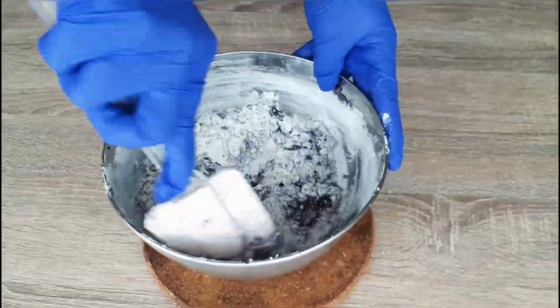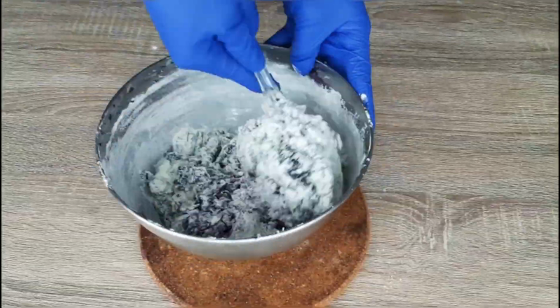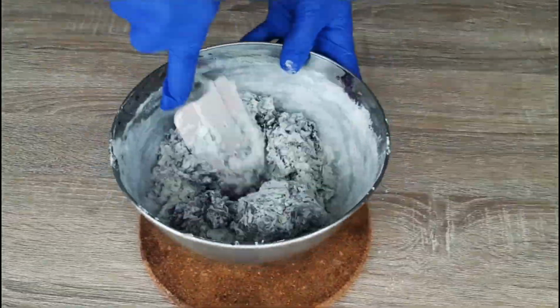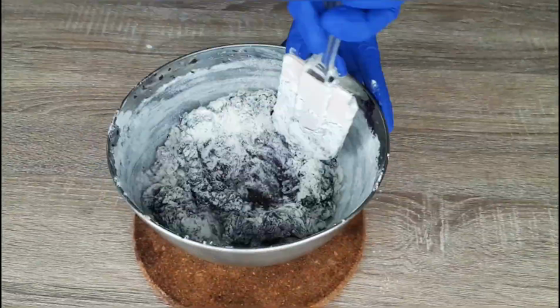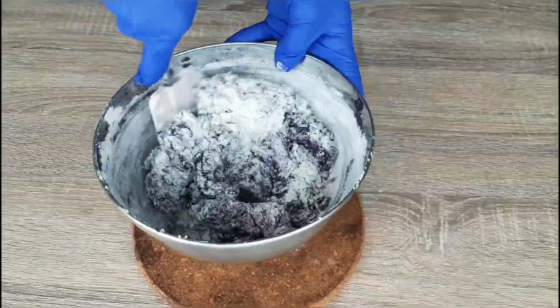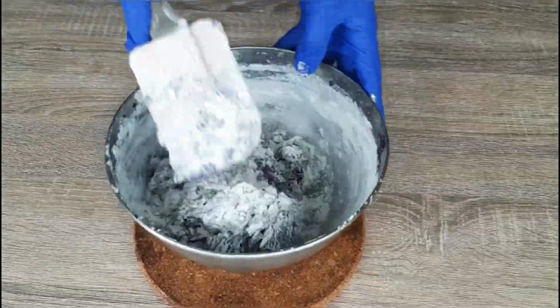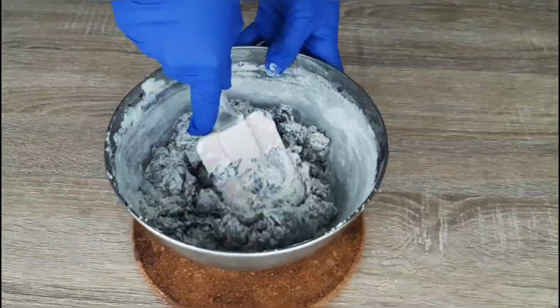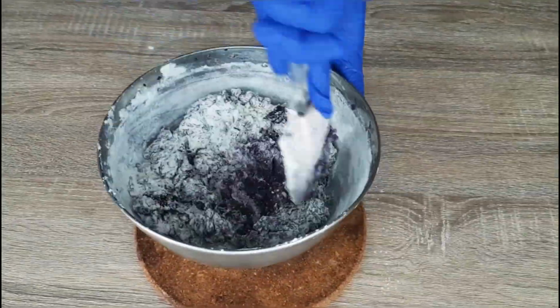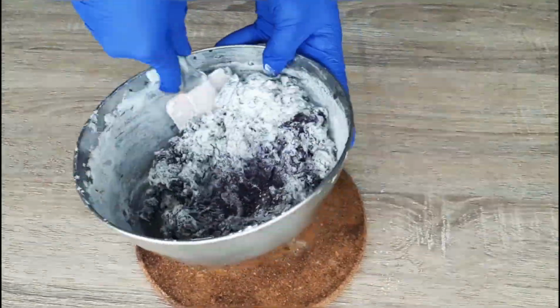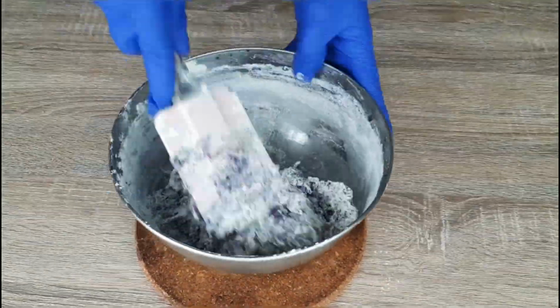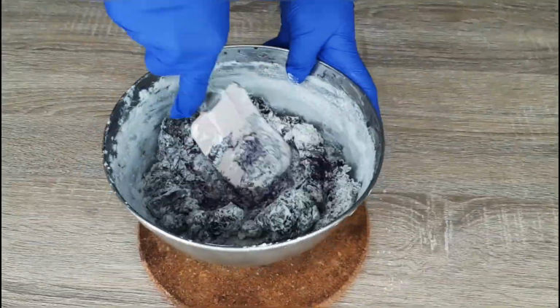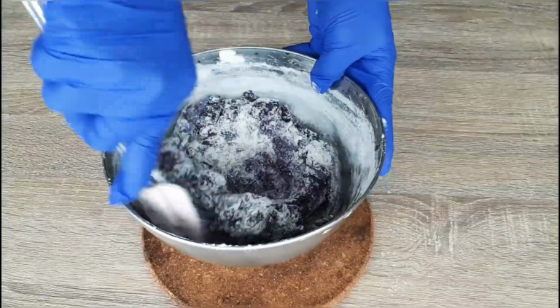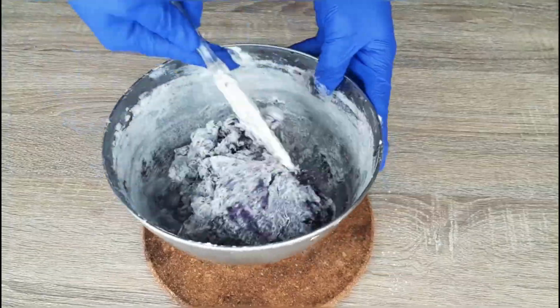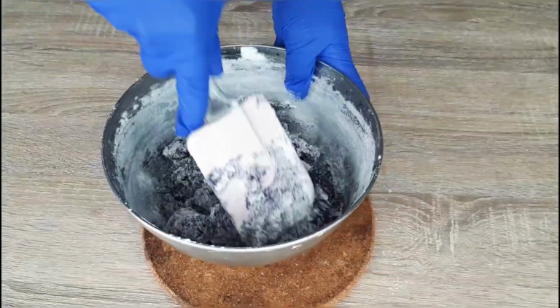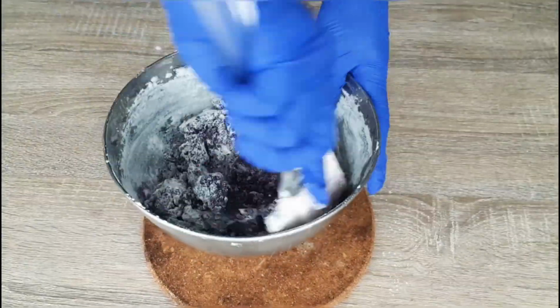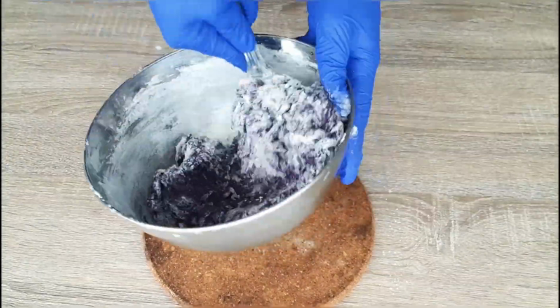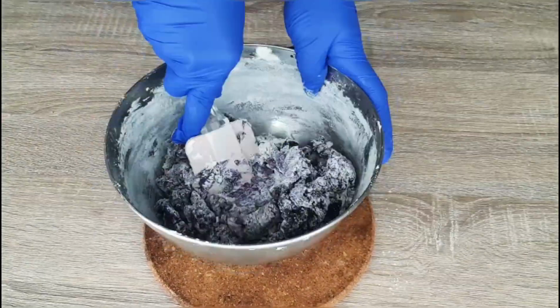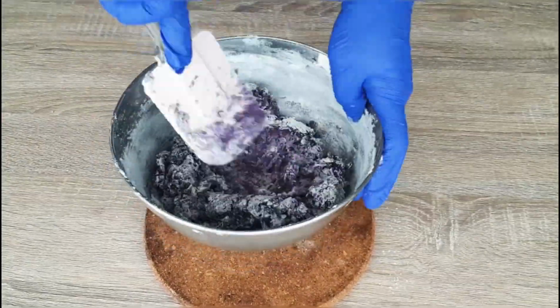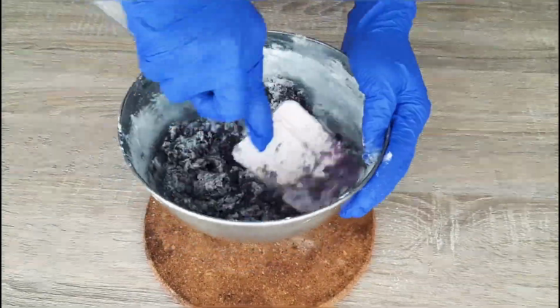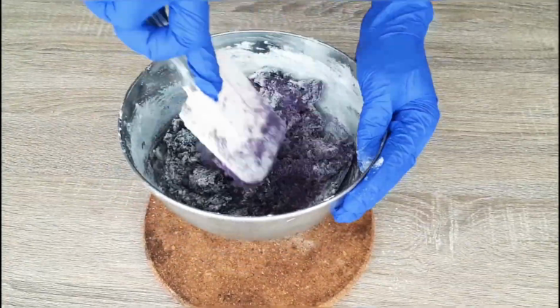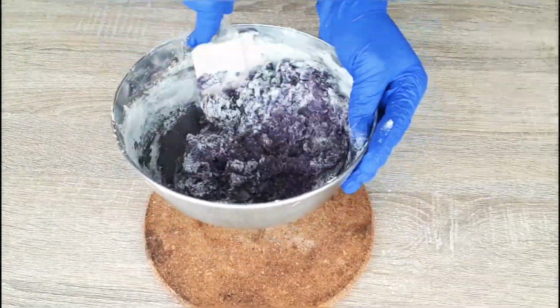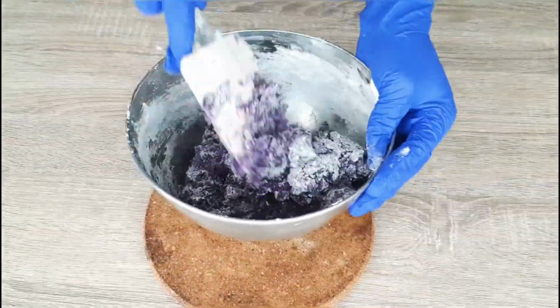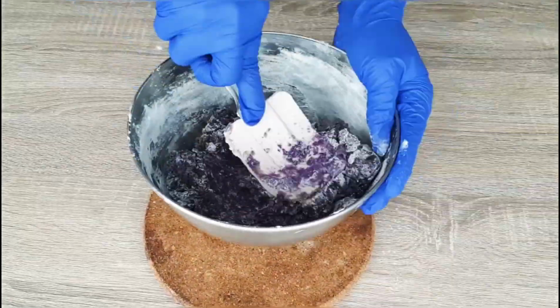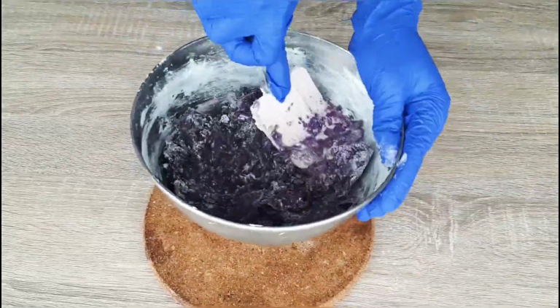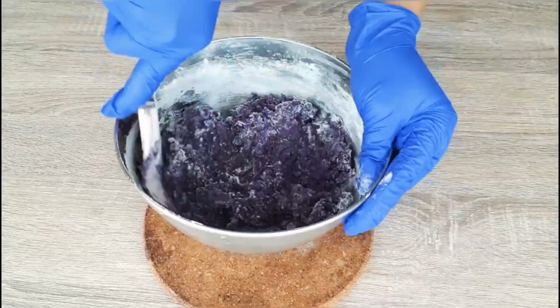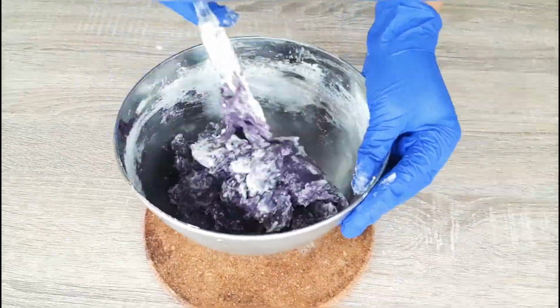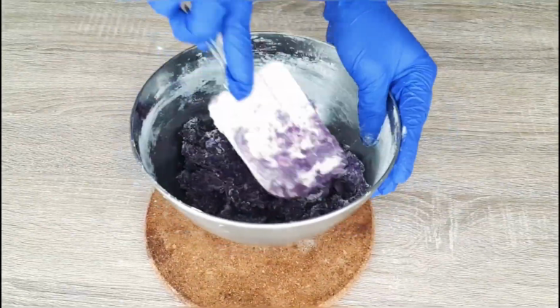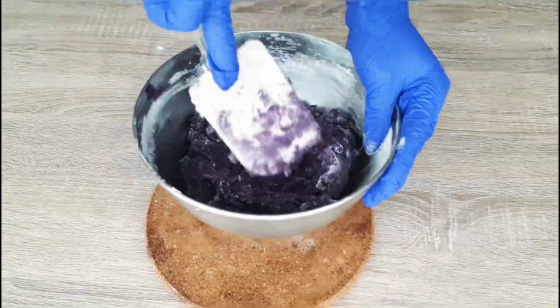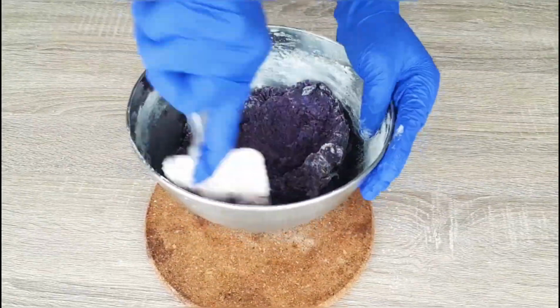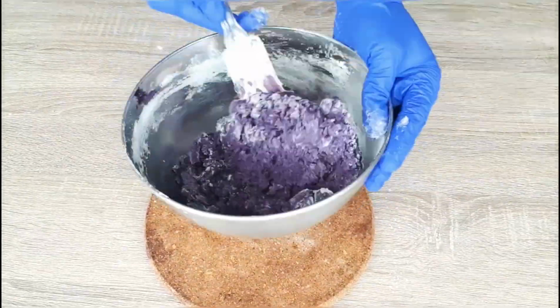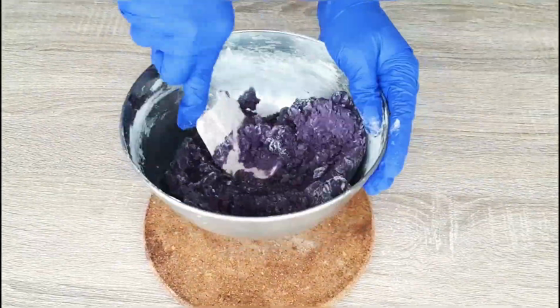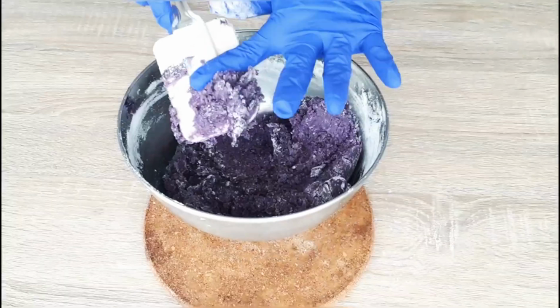You can also check out my other easy recipes for crinkles, such as chocolate crinkles, buko pandan crinkles, and red velvet crinkles.